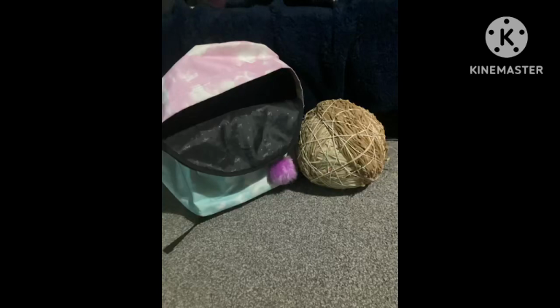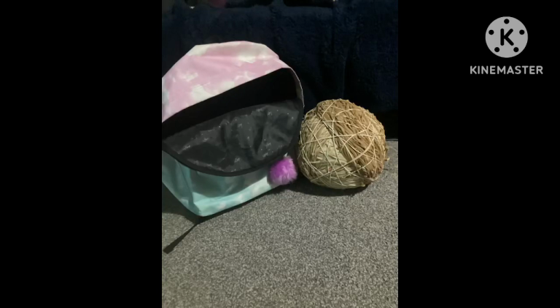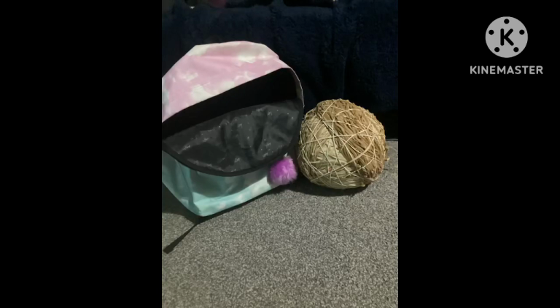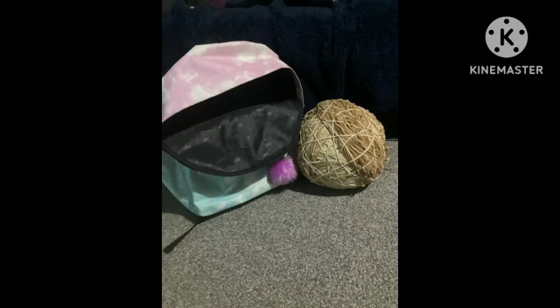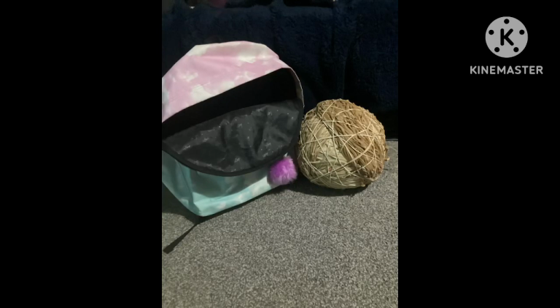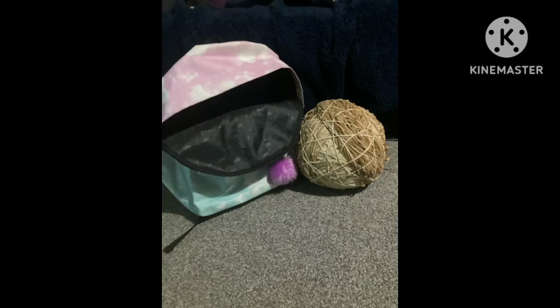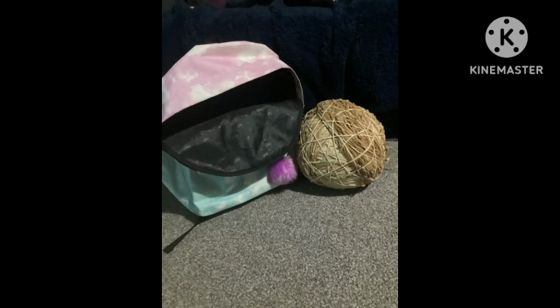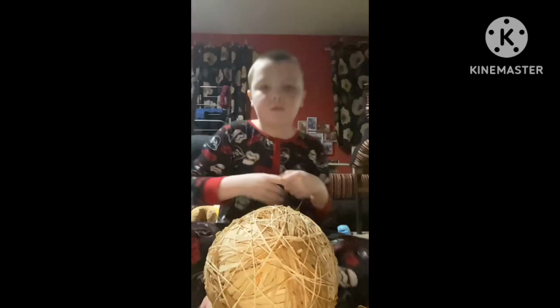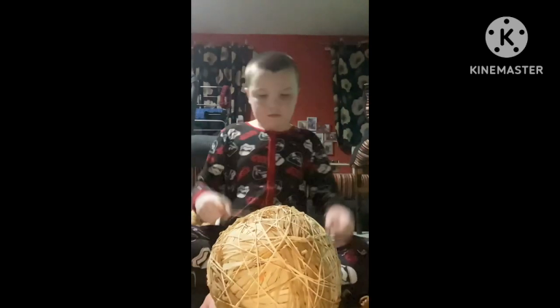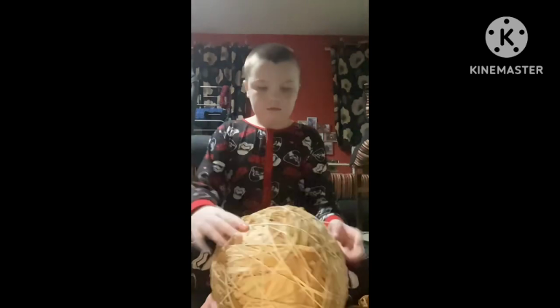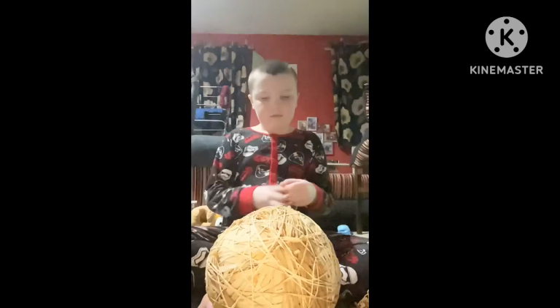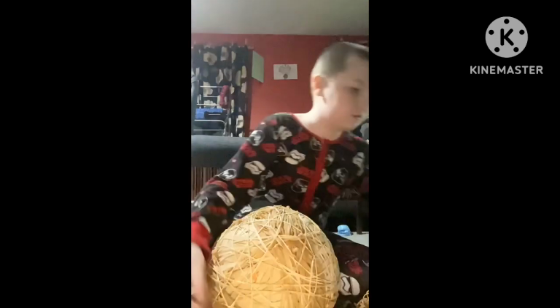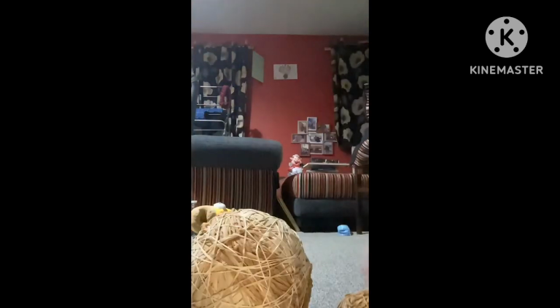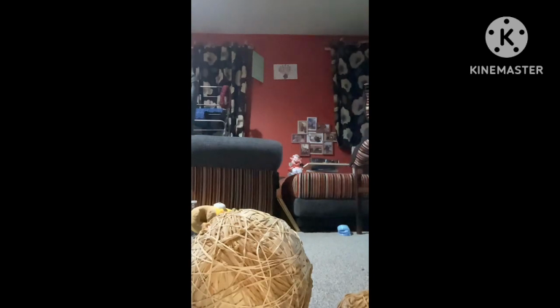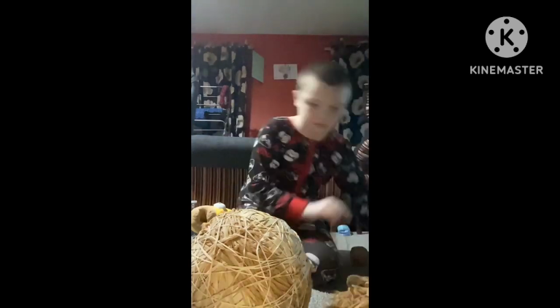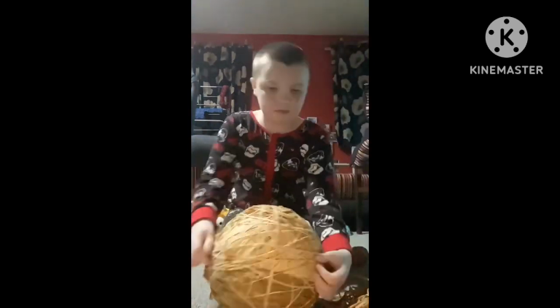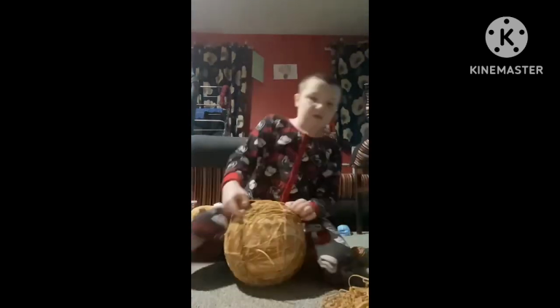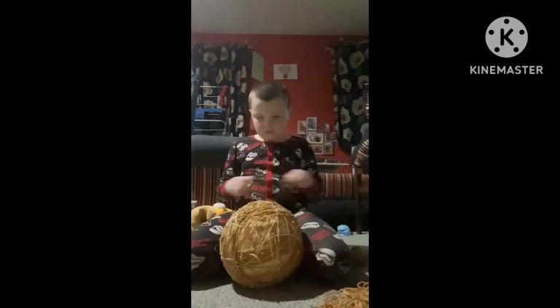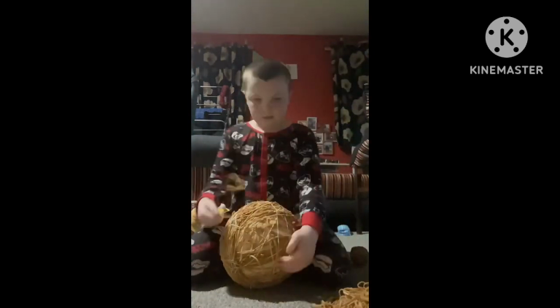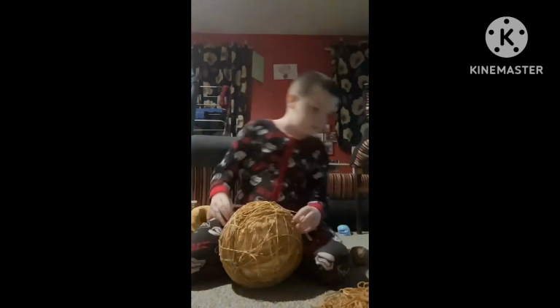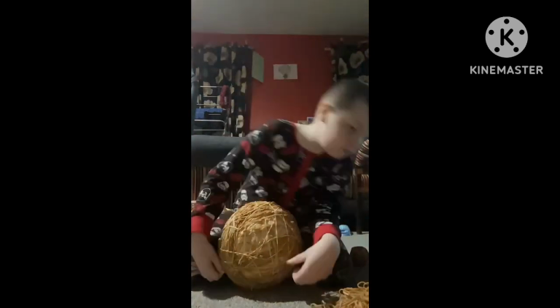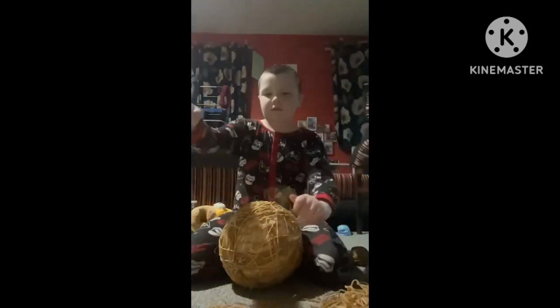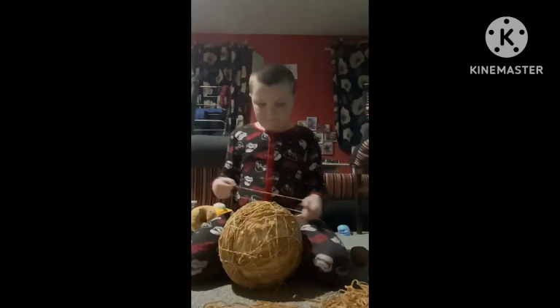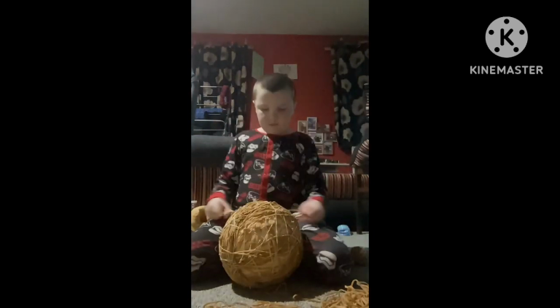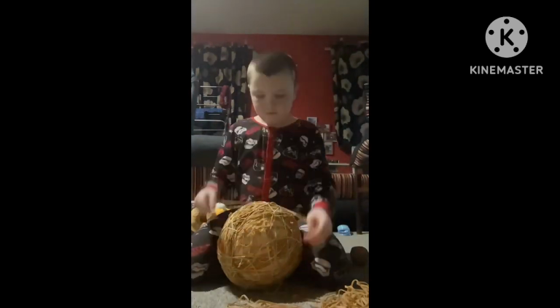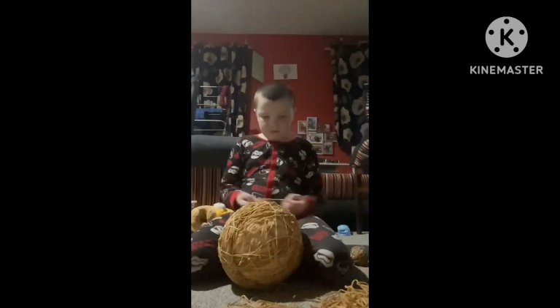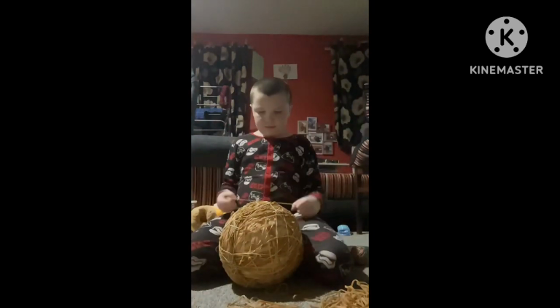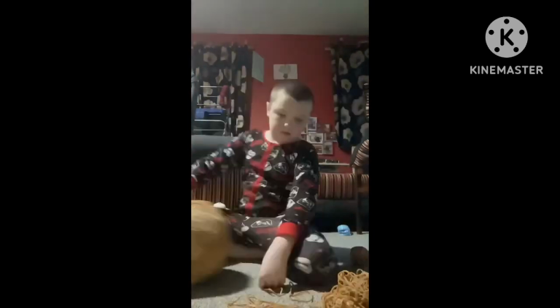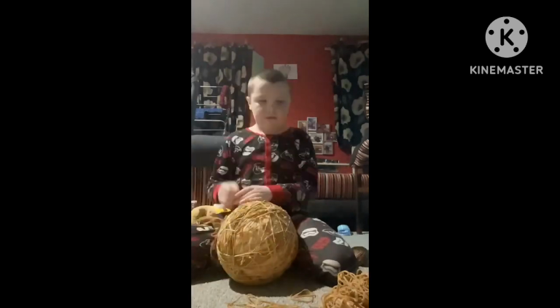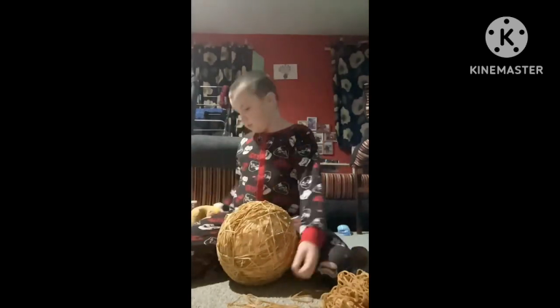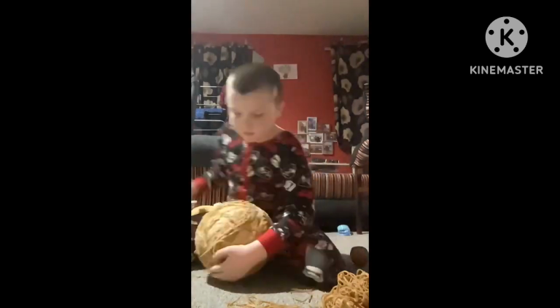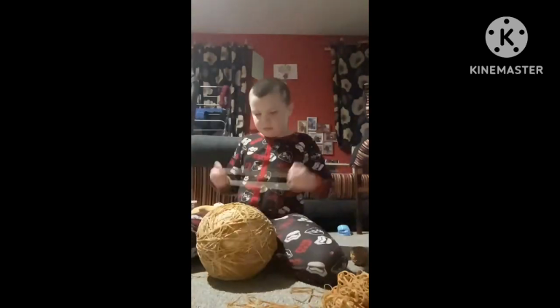Rubber band ball part 42. So we got back to work adding rubber bands to the ball, and I decided to place it normally today, so that's what I did.